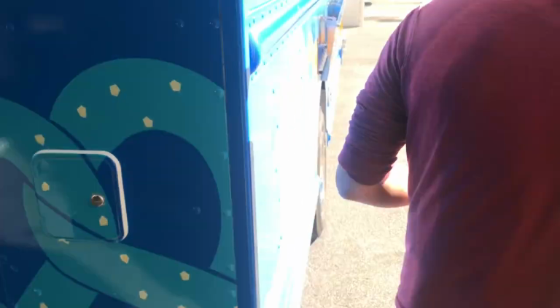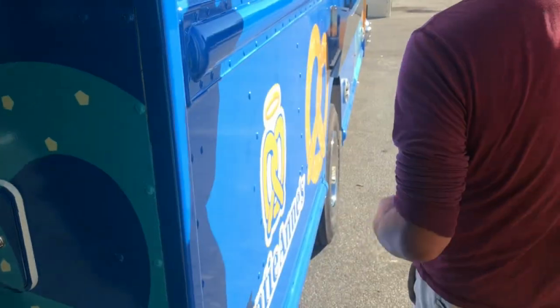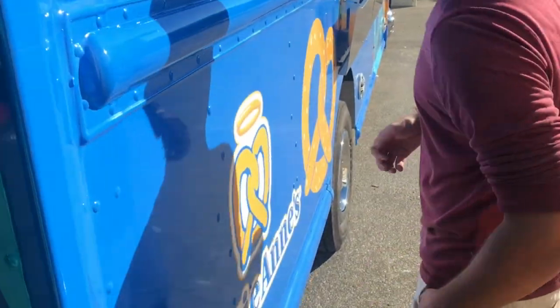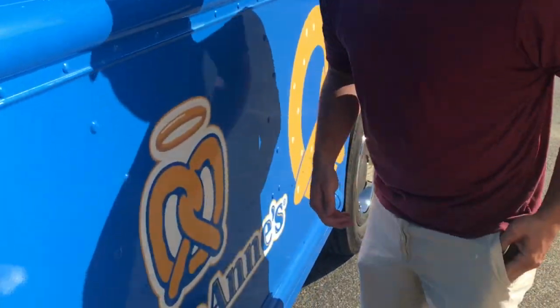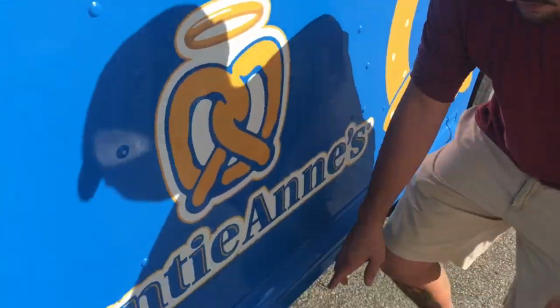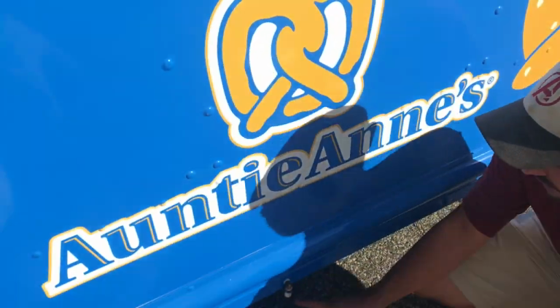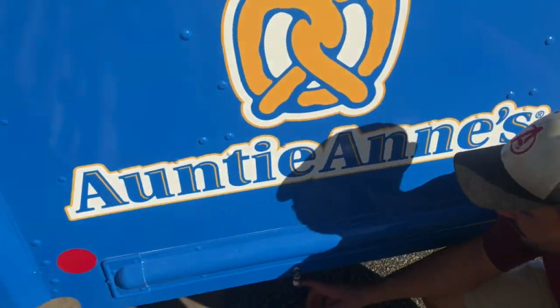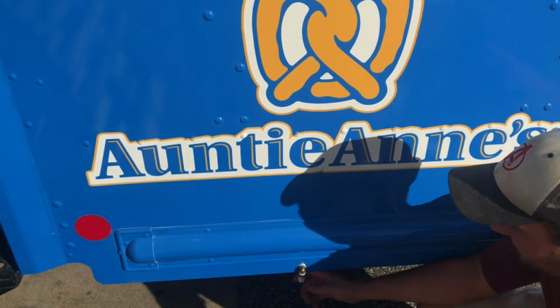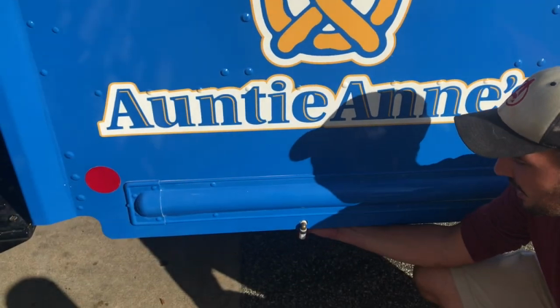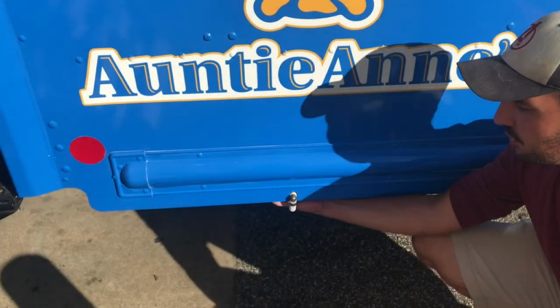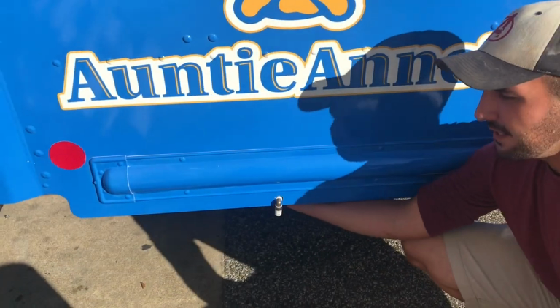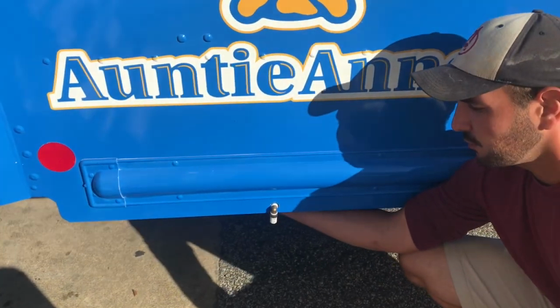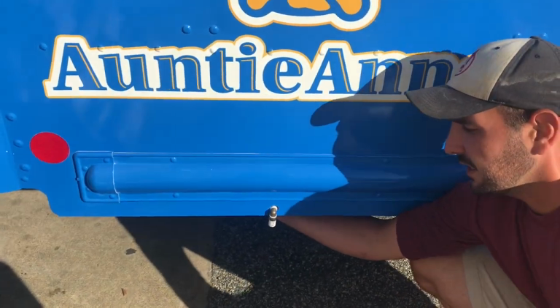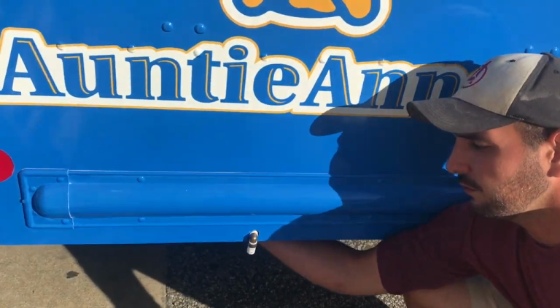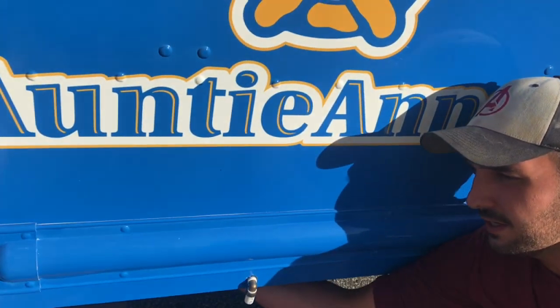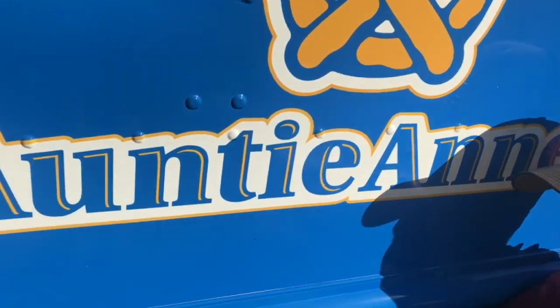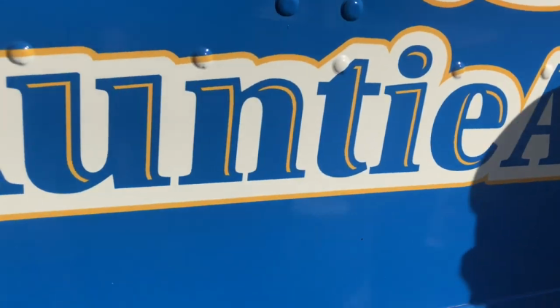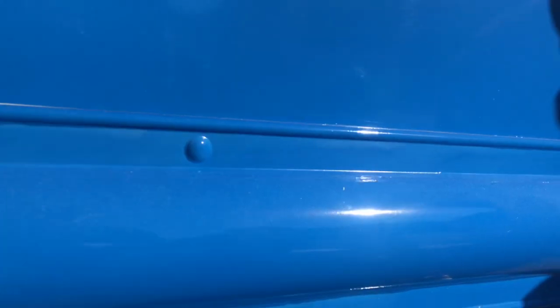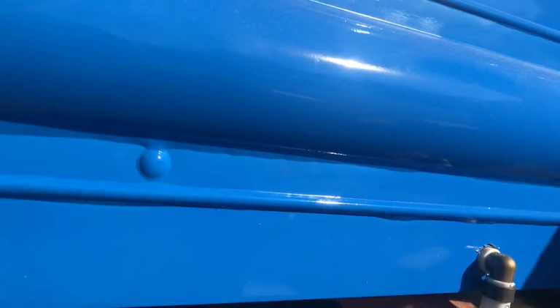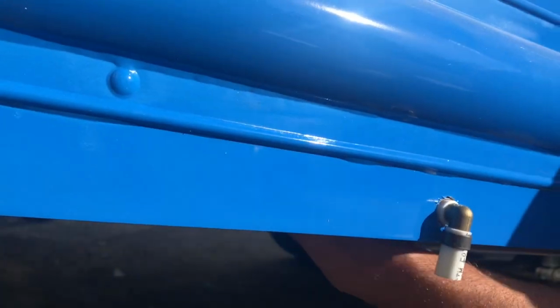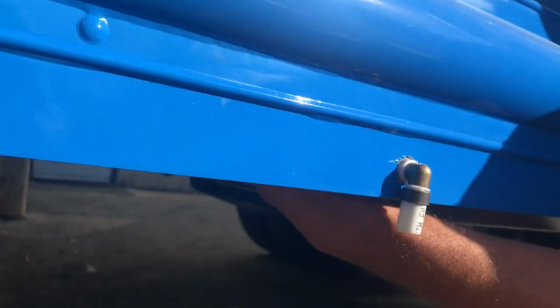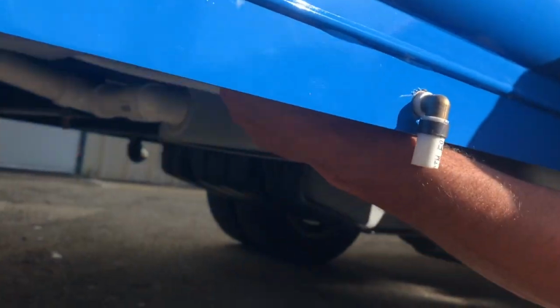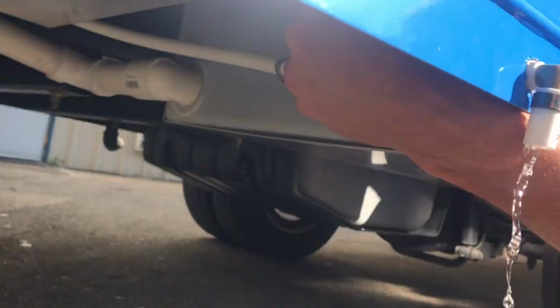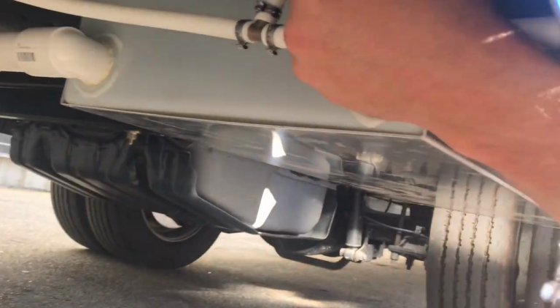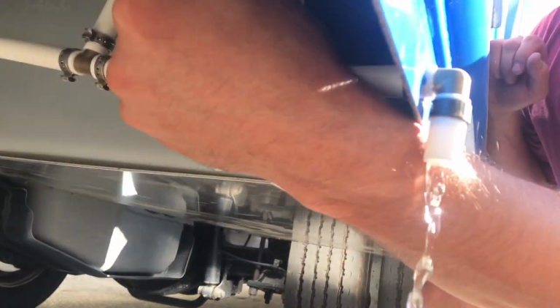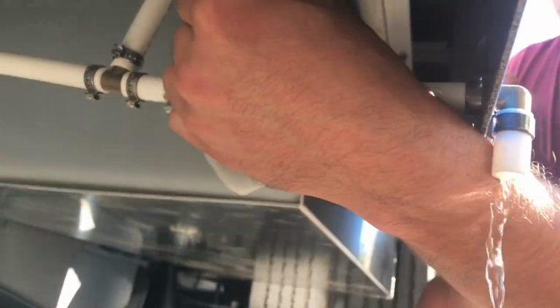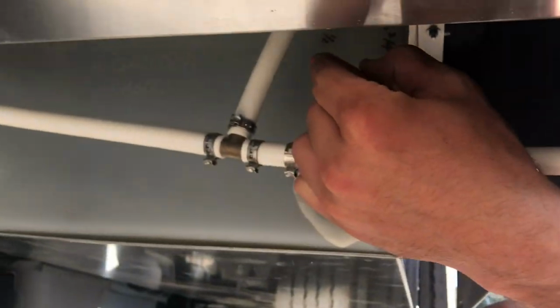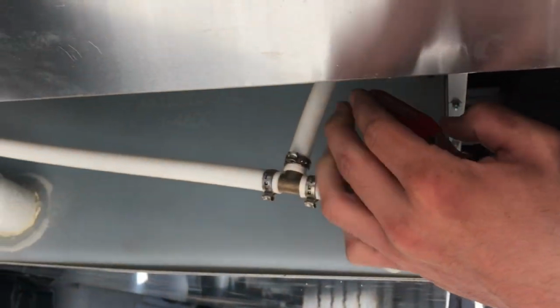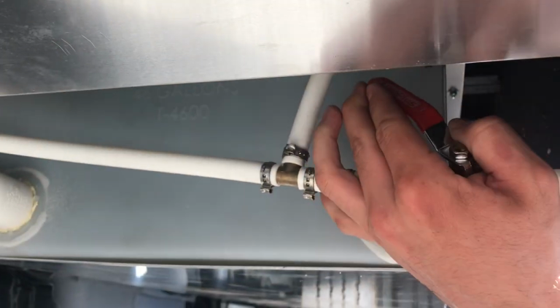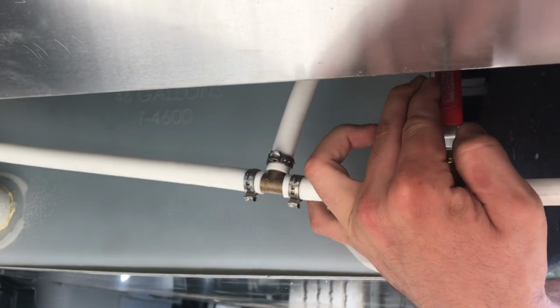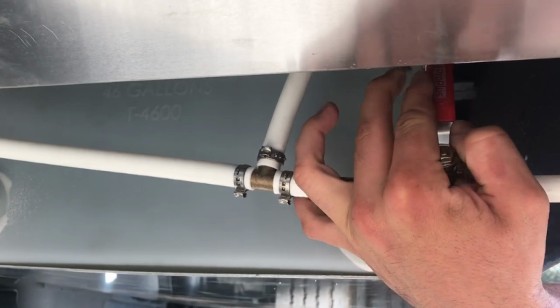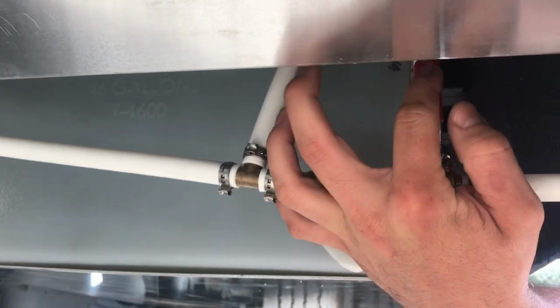On the passenger side of this truck you're going to ask me what this little tube is right here. This tube is to empty out your fresh water tanks or for cleaning. It has a valve that is located underneath the truck — you're going to push that towards the middle of the truck to open that valve.